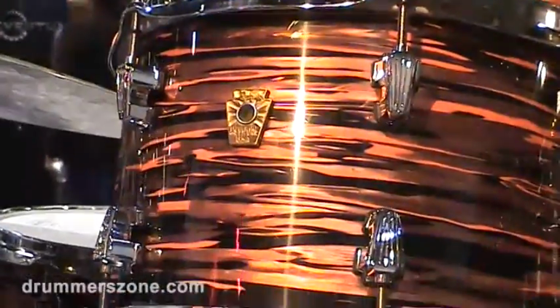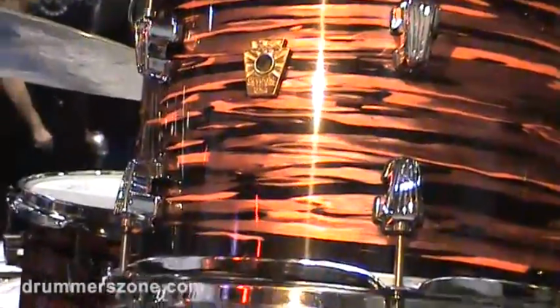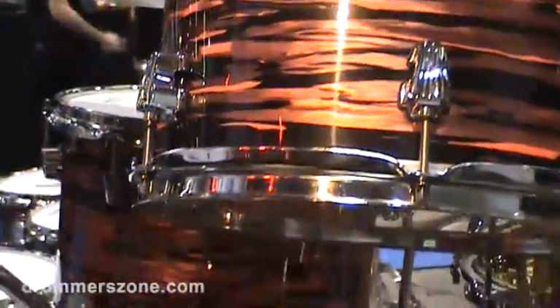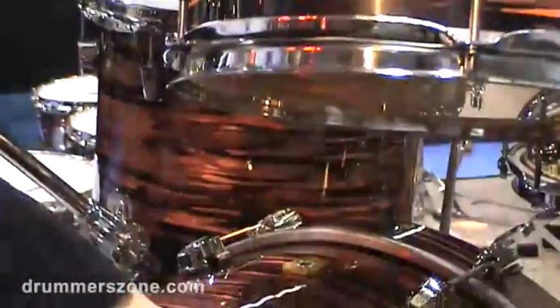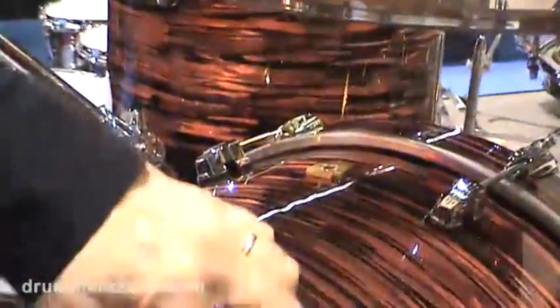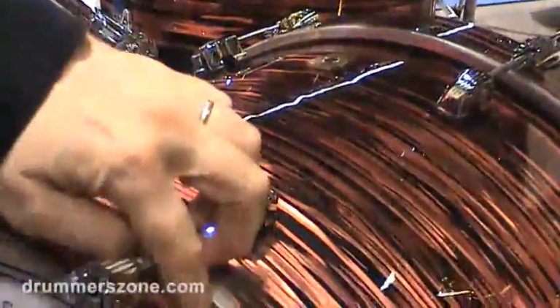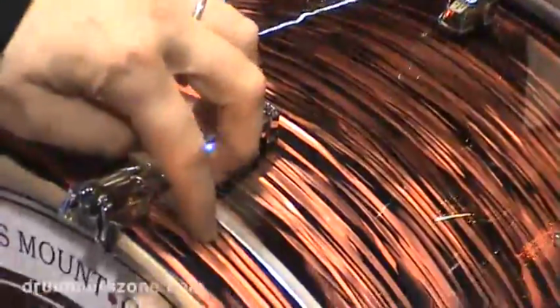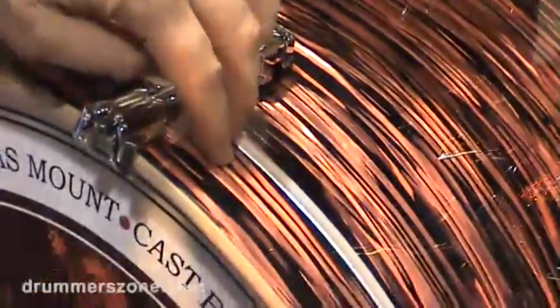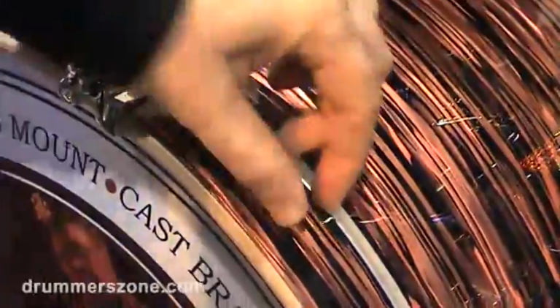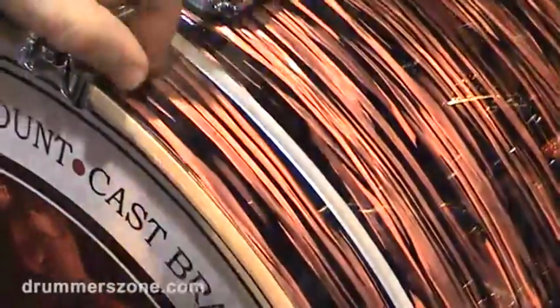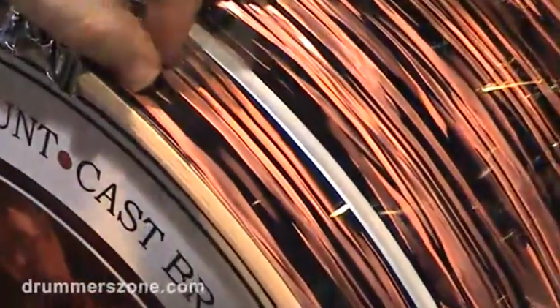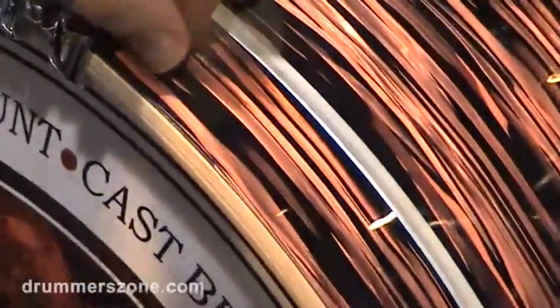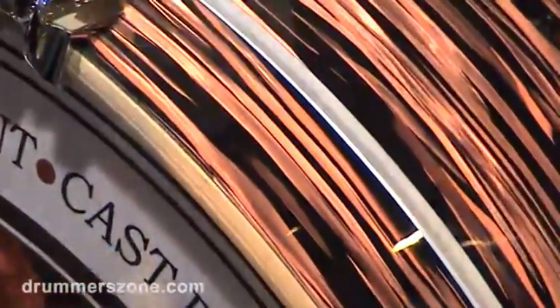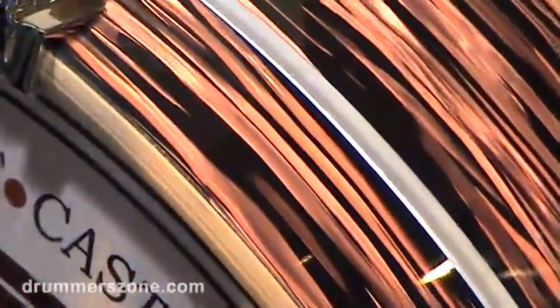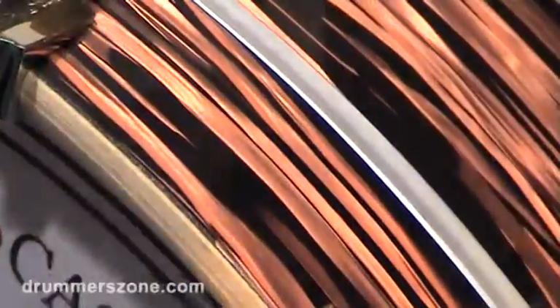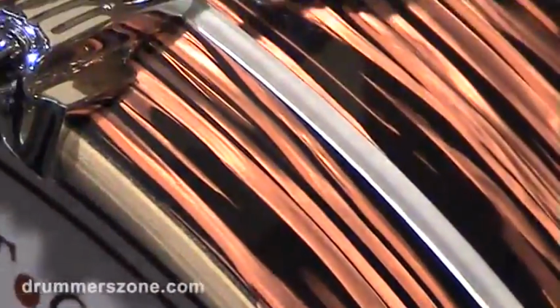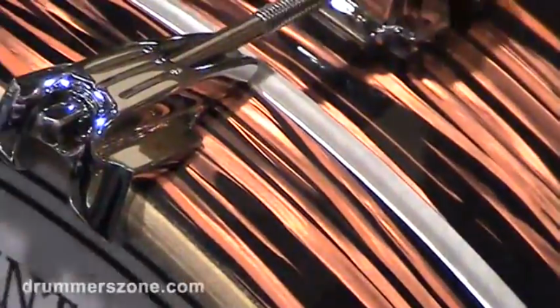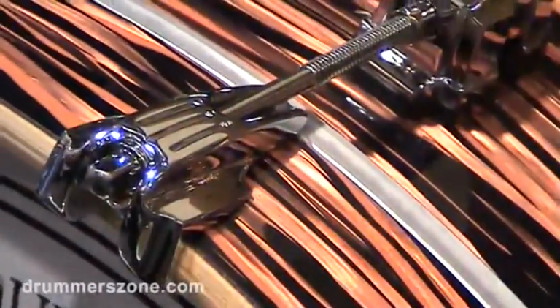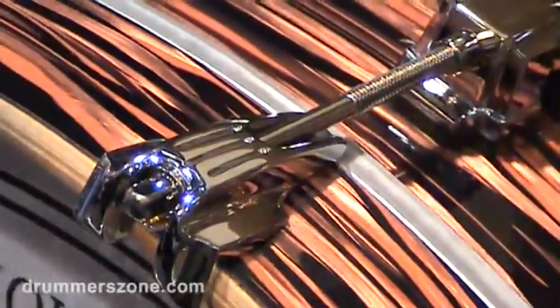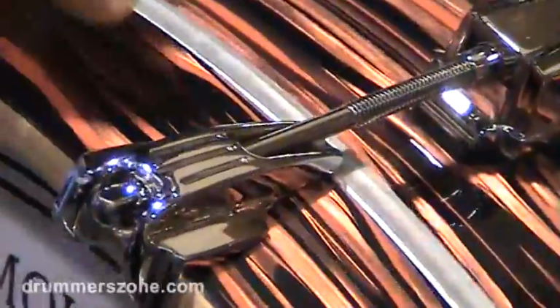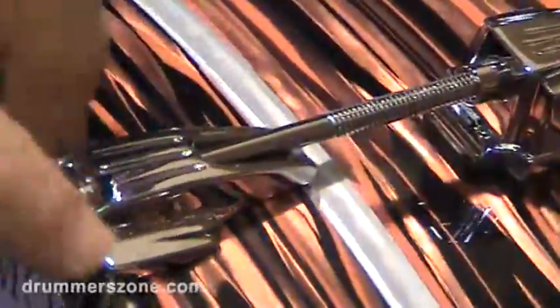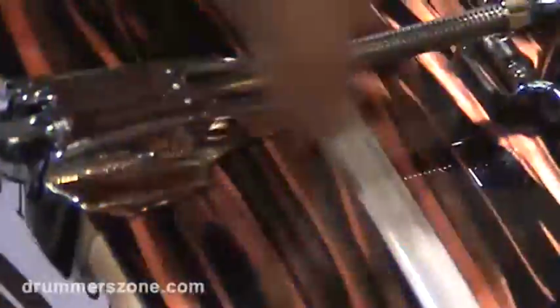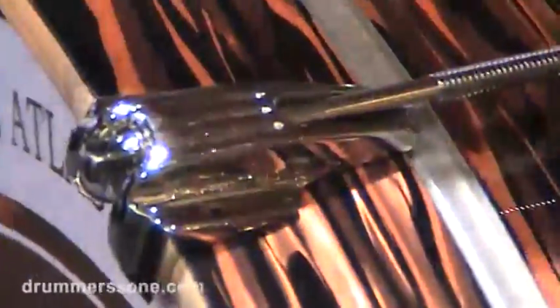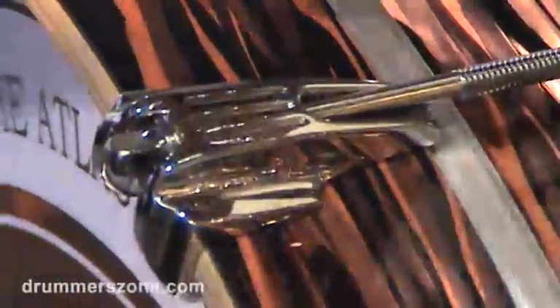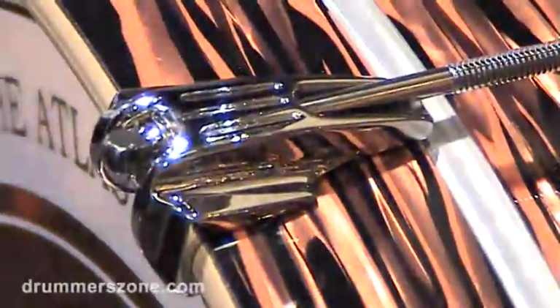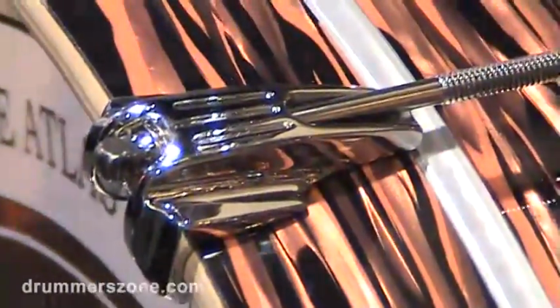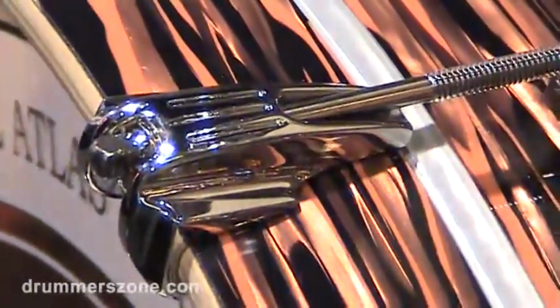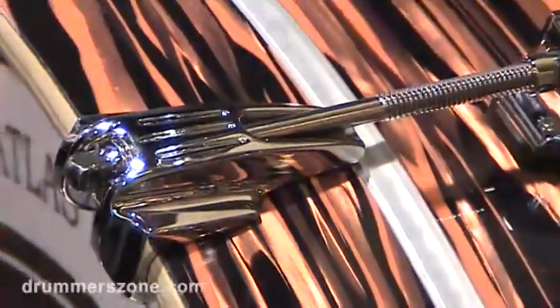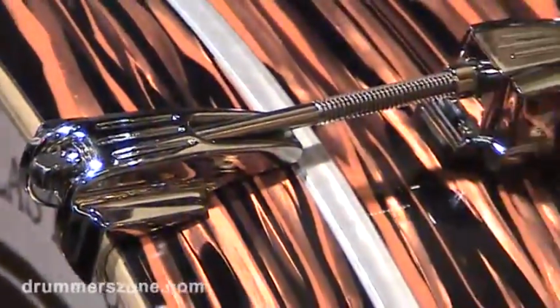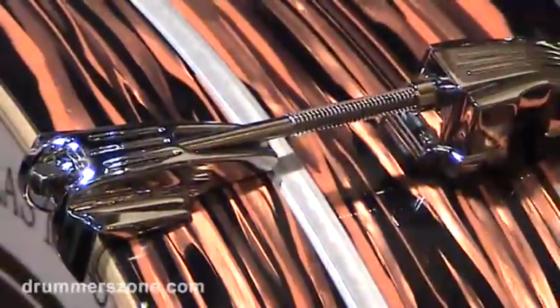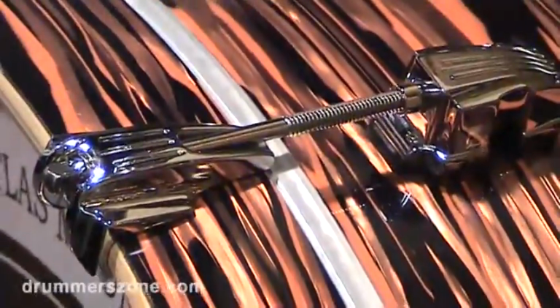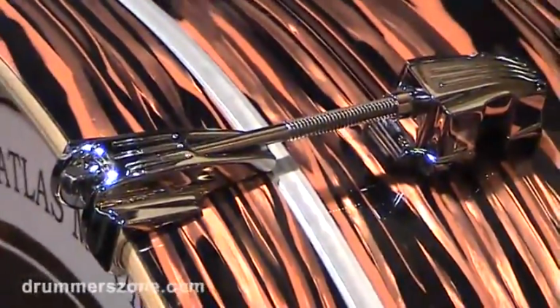New for Keystone this year: covering the entire hoop with the finish instead of just an inlay strip. Also, this claw hook is new and I personally really like that one — it makes a very nice match for the Keystone lug that we use on this series of drums as well.